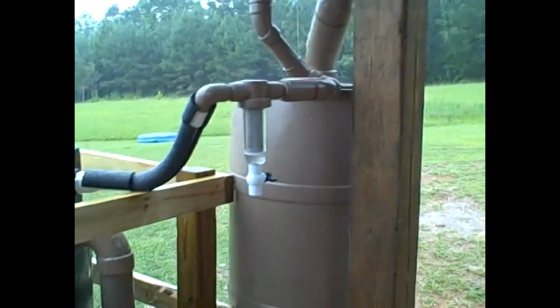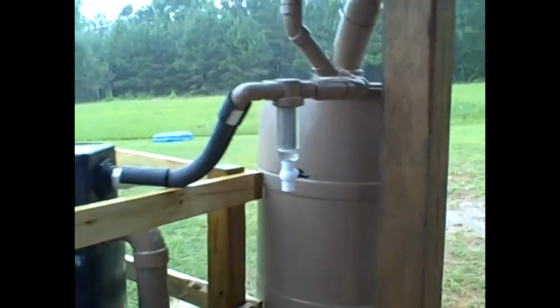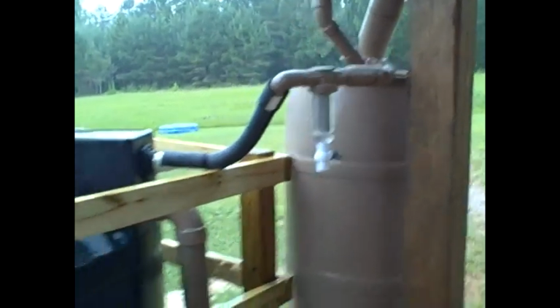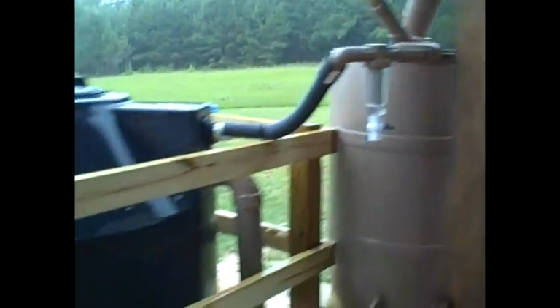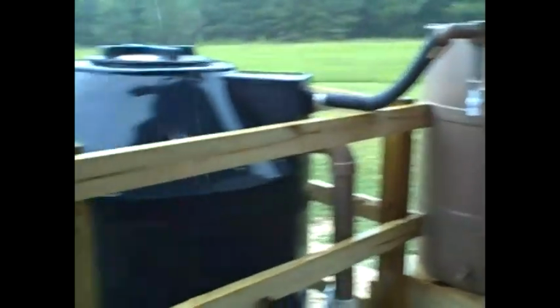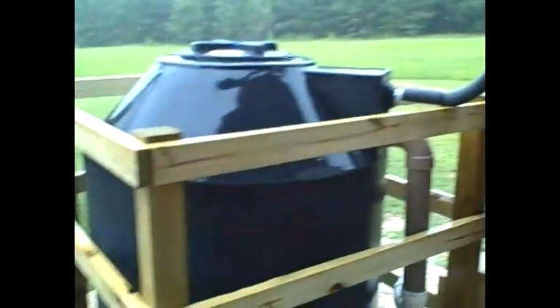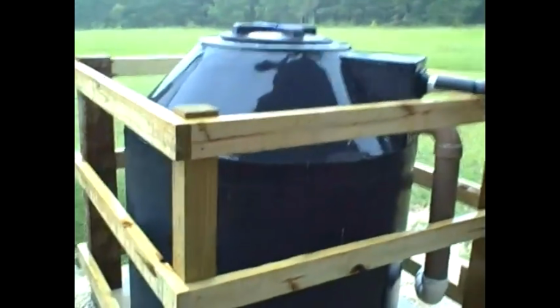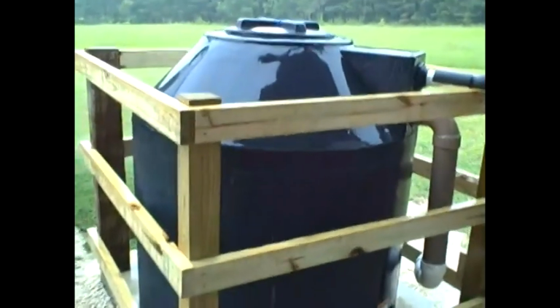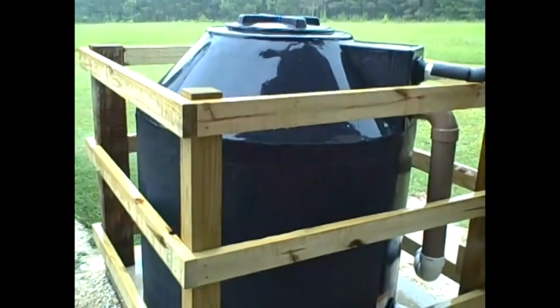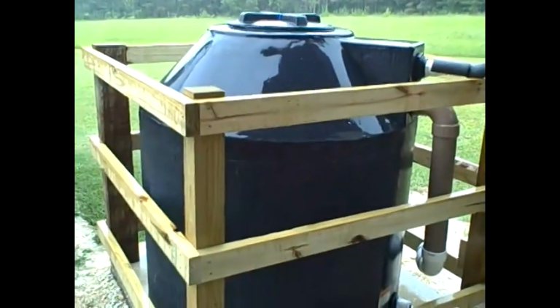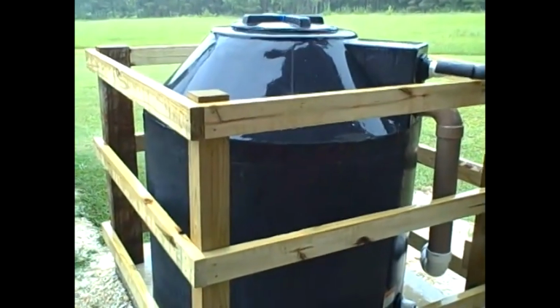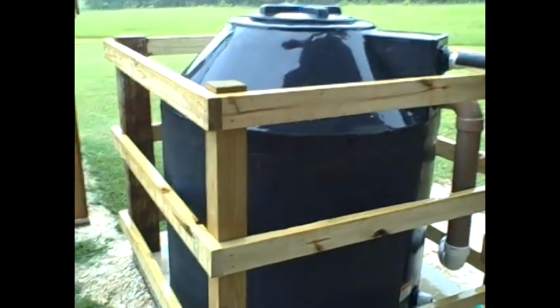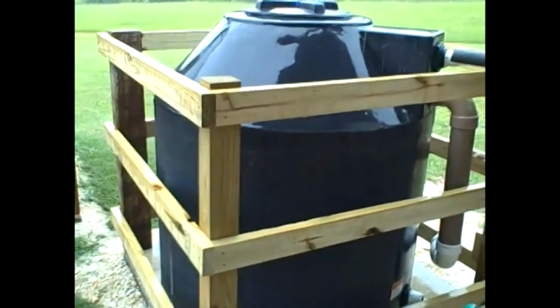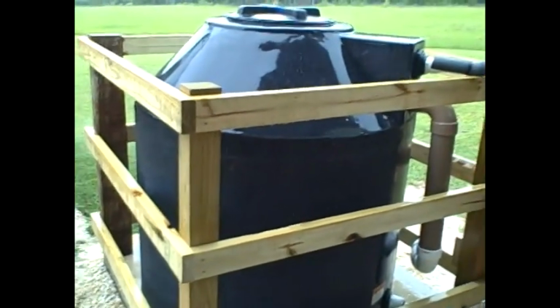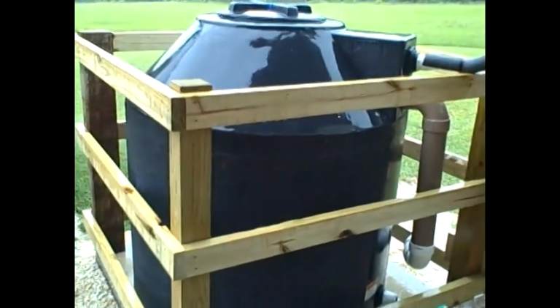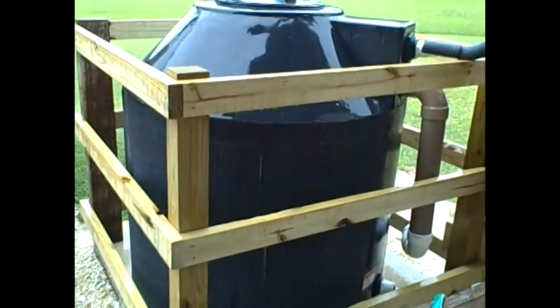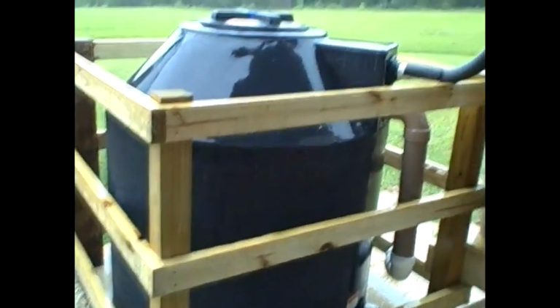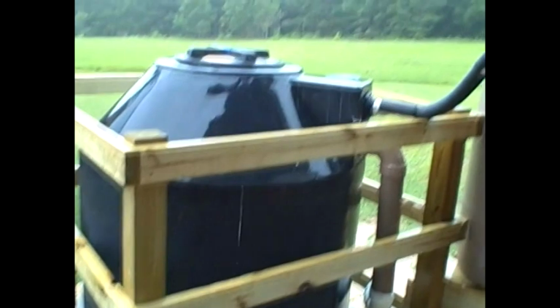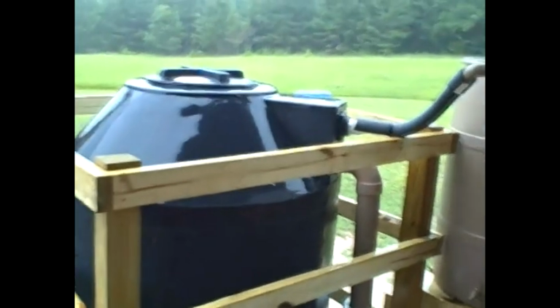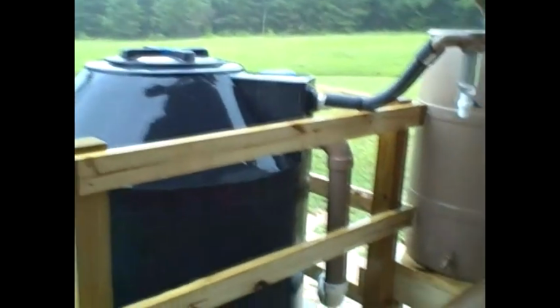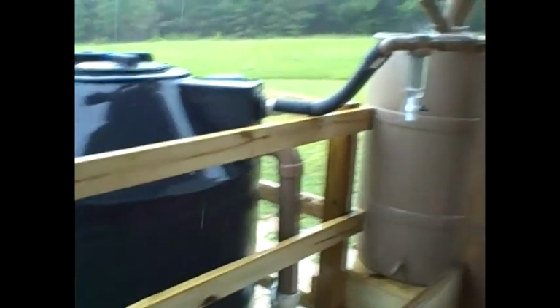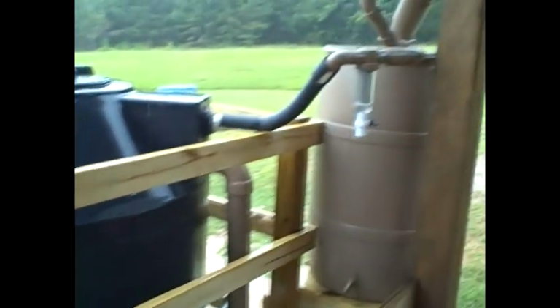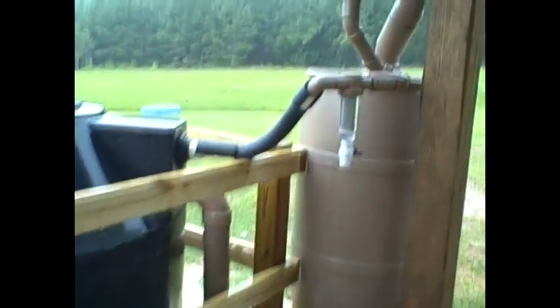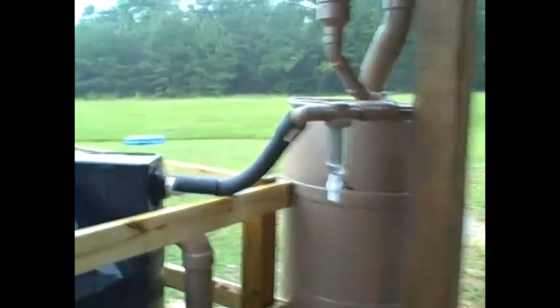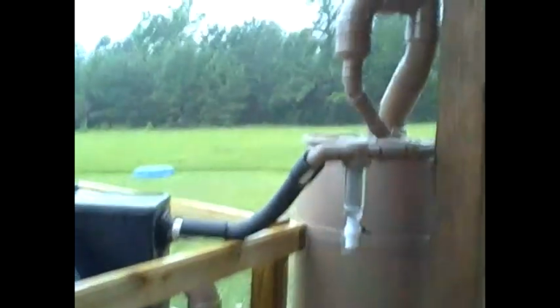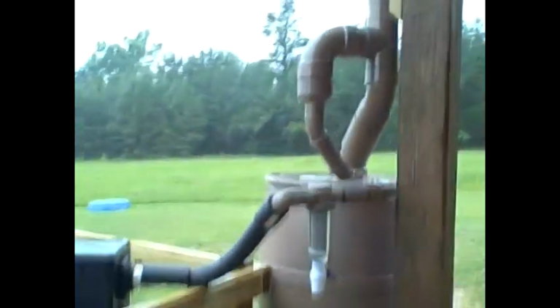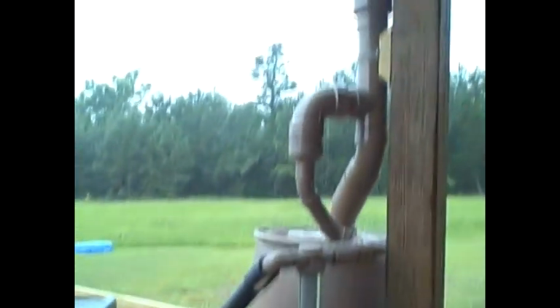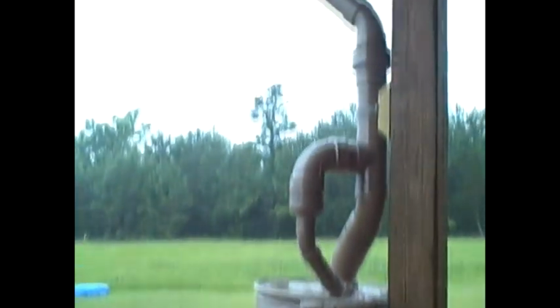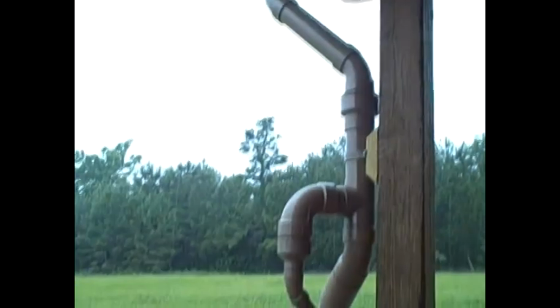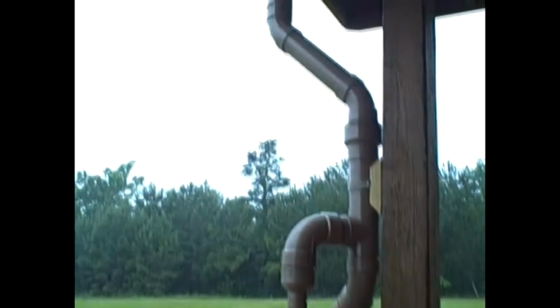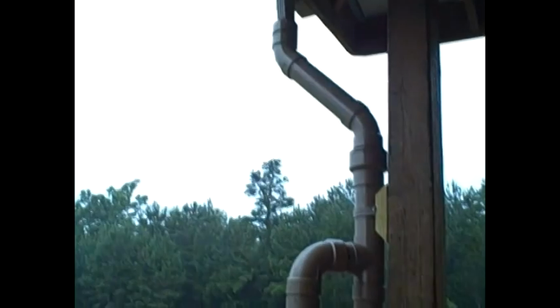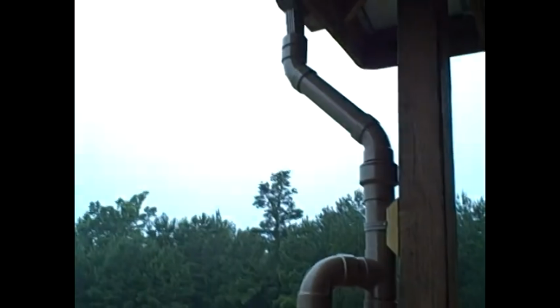This is a quick video showing my rain harvesting setup. I have a first flush diverter 55 gallon drum that the downspout diverts into.